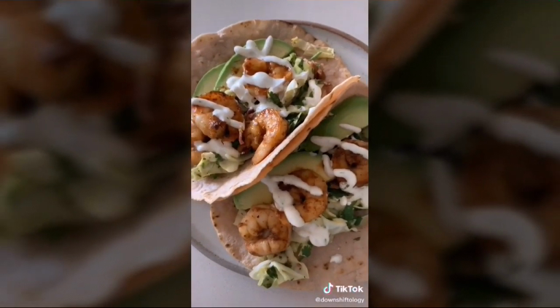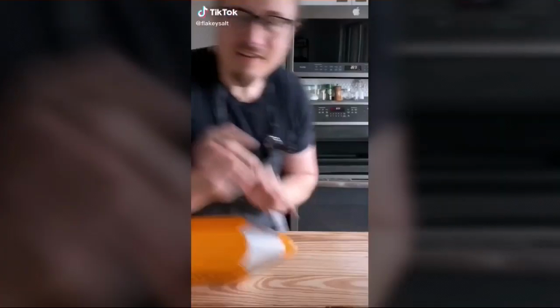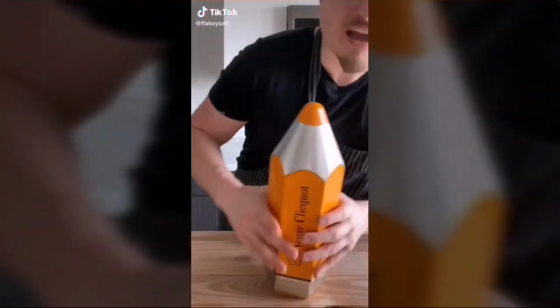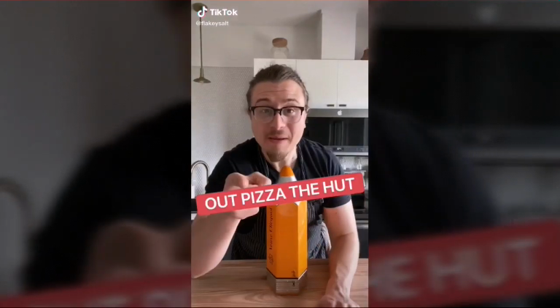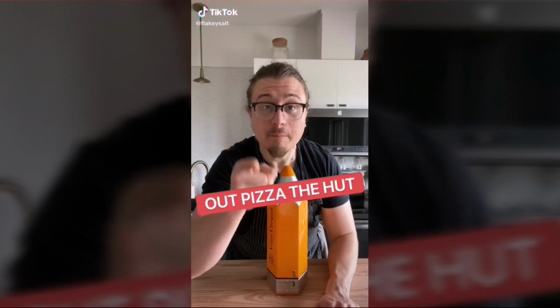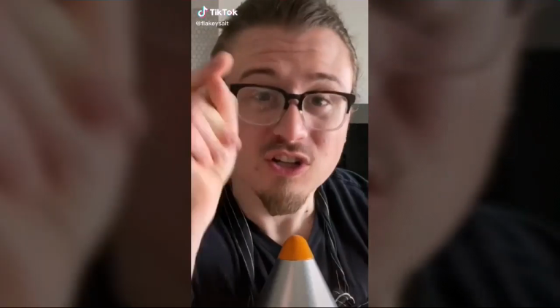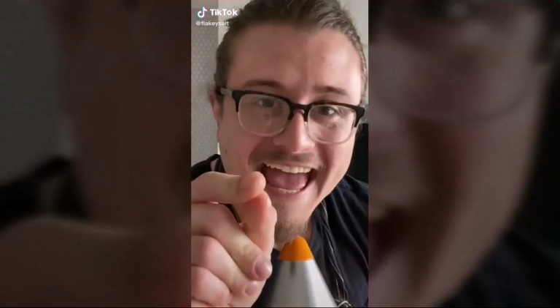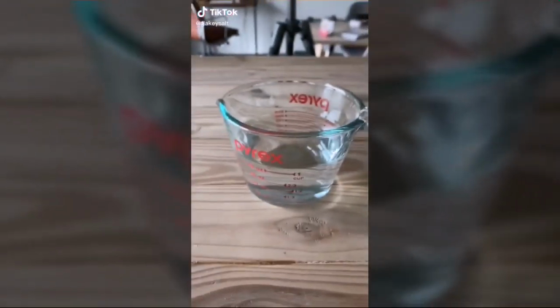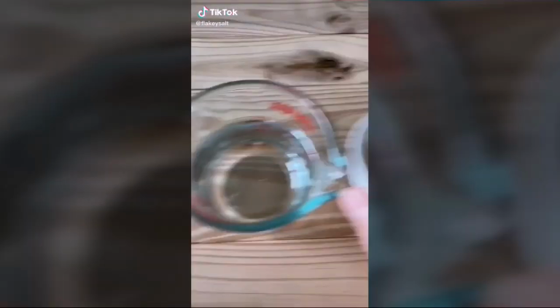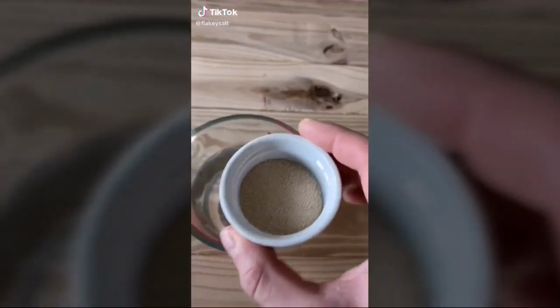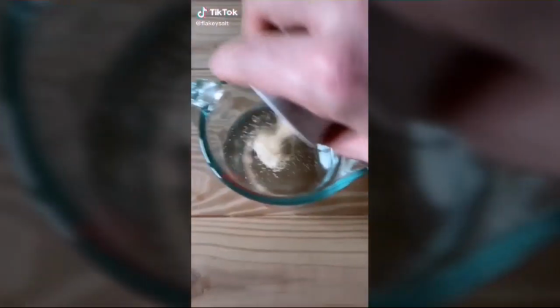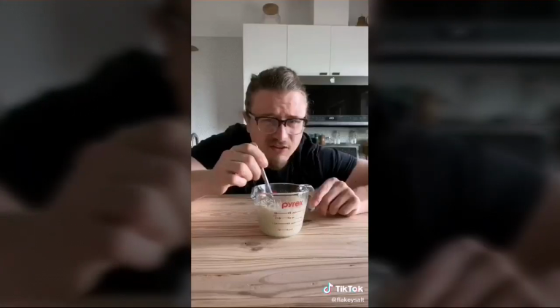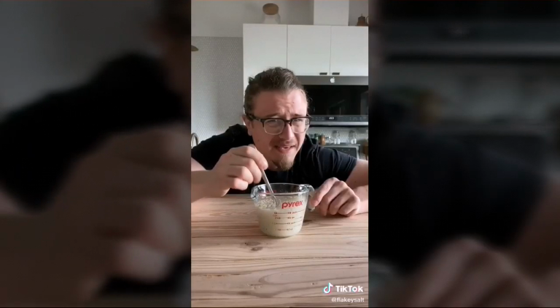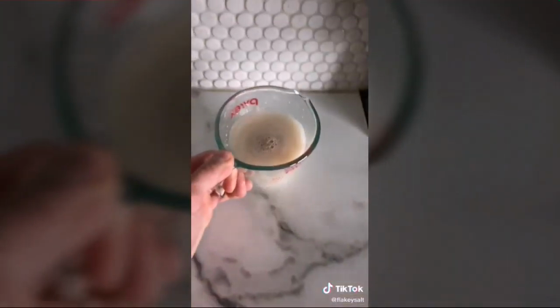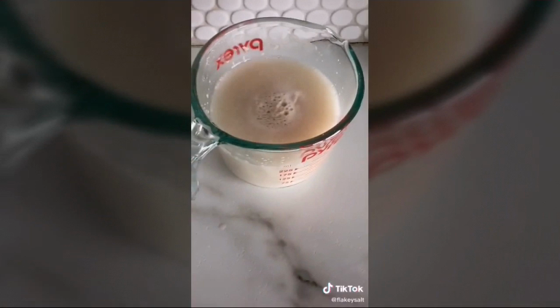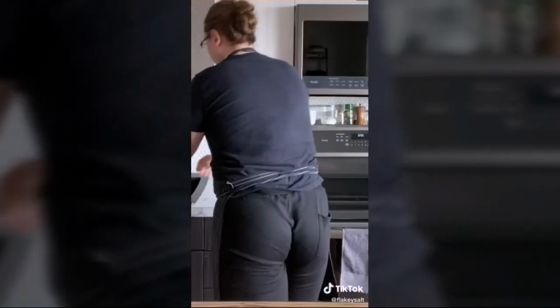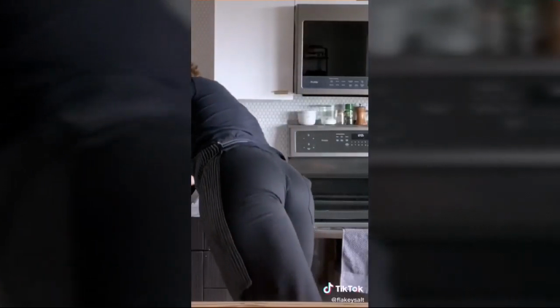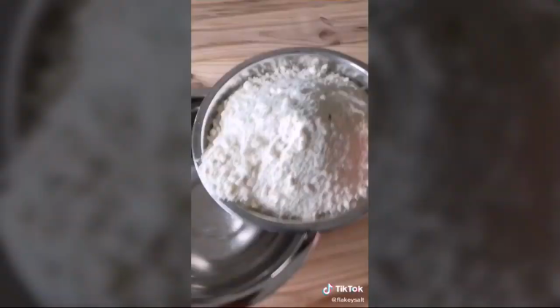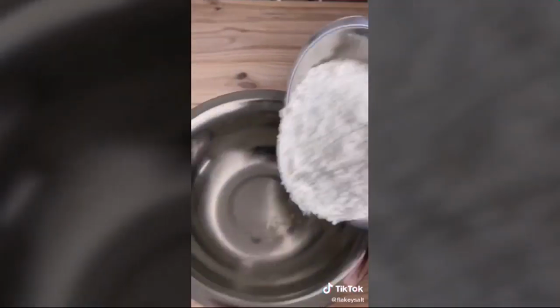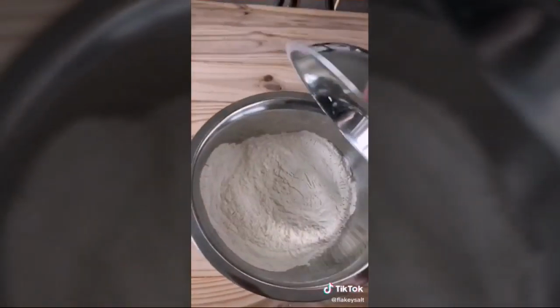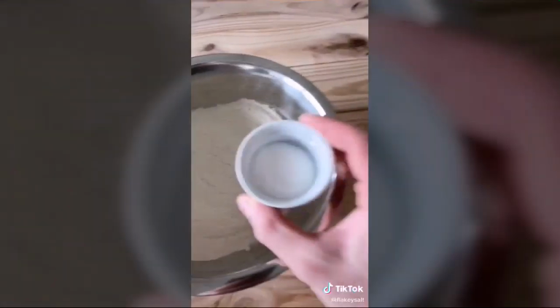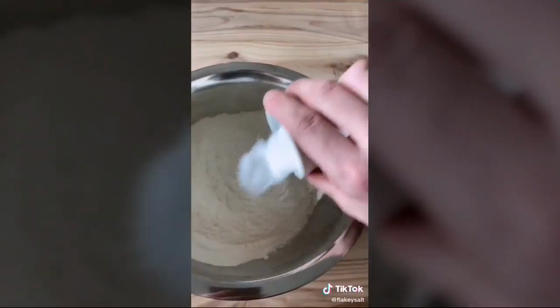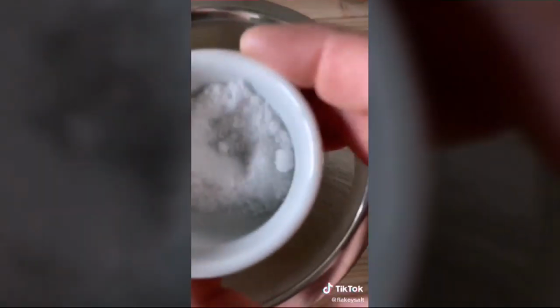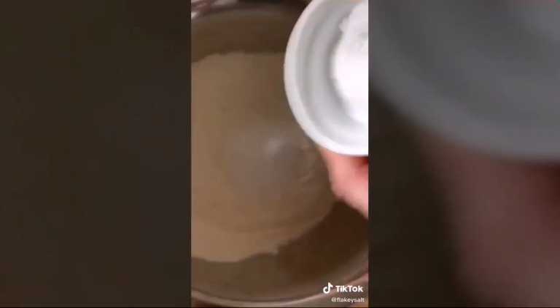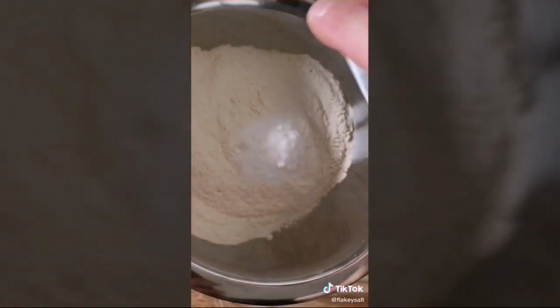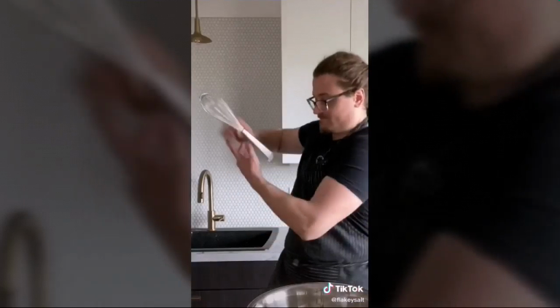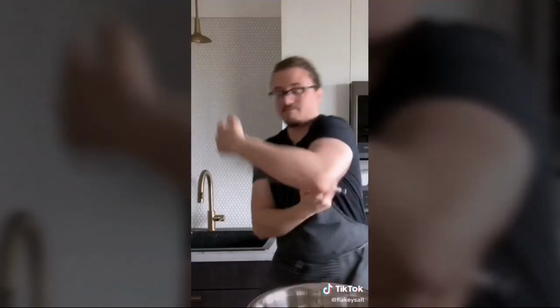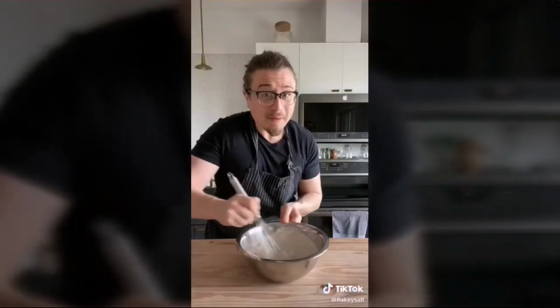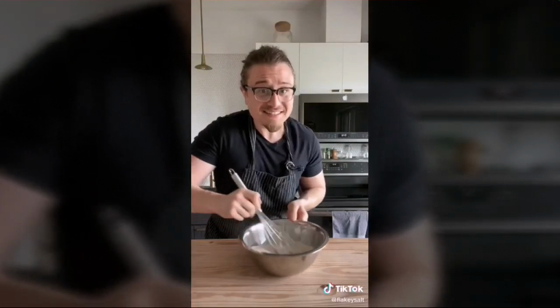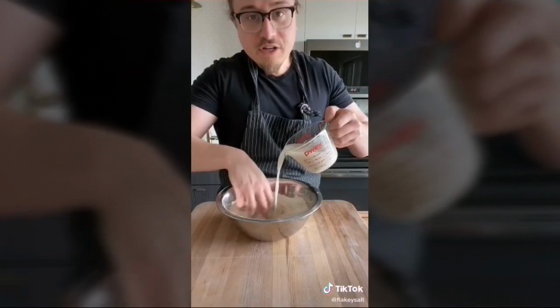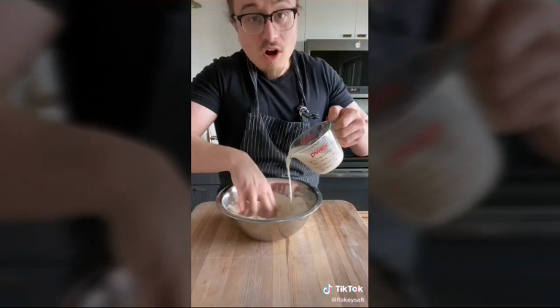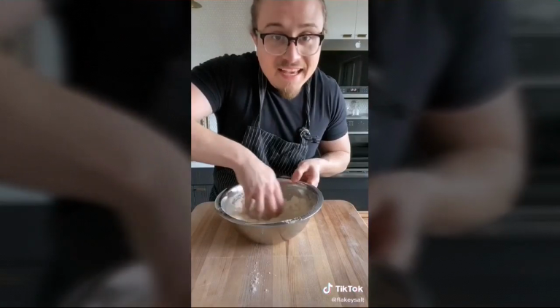We're making homemade pizza. One cup of water, one and a half teaspoons of yeast — let sit for five minutes. Combine two and a half cups of all-purpose flour, two teaspoons of sugar, and one and a quarter teaspoon of fine sea salt. Add the yeast water and mix into a rough dough.